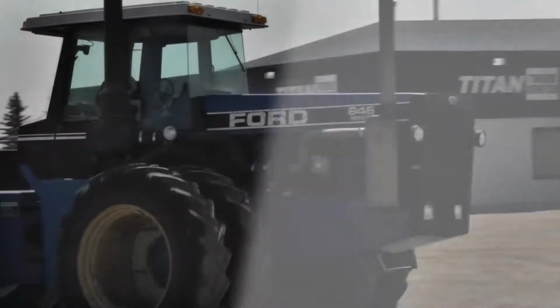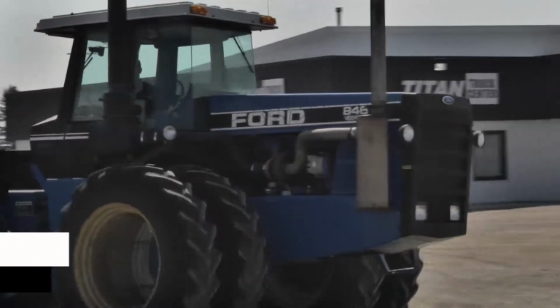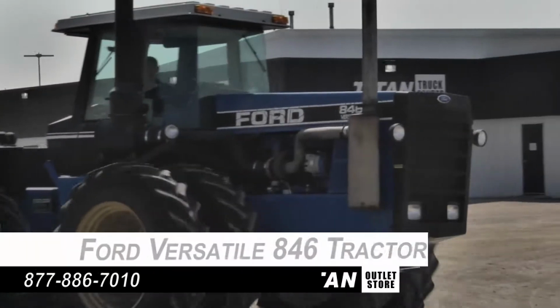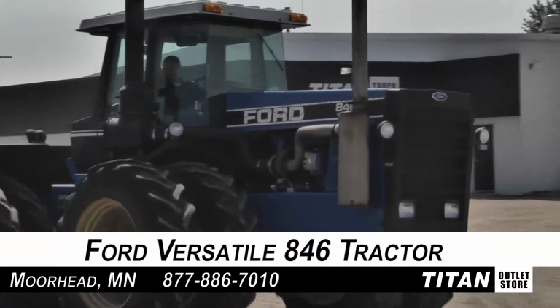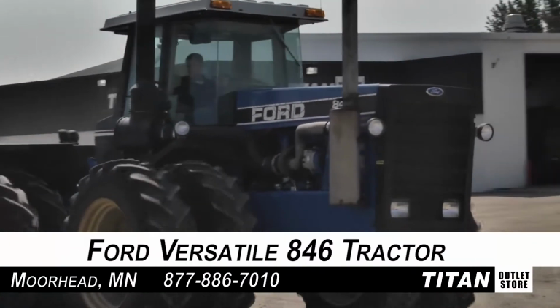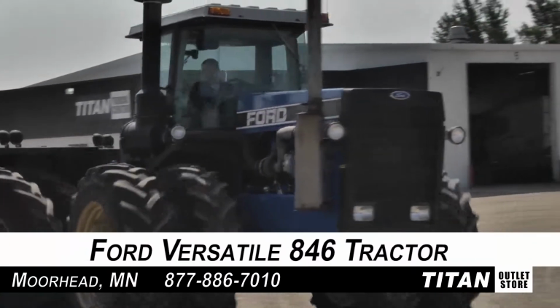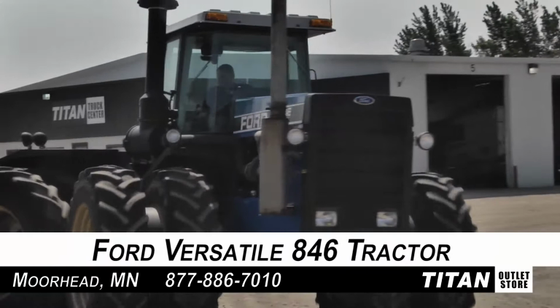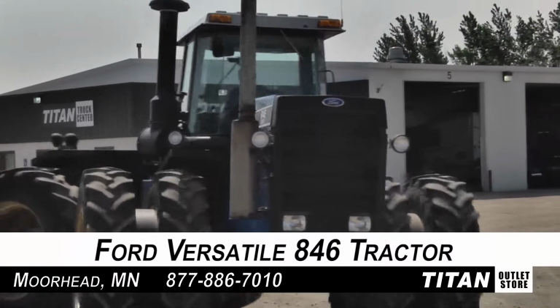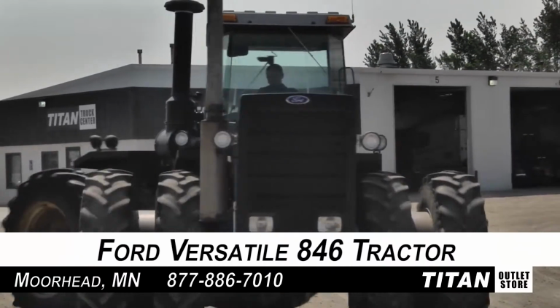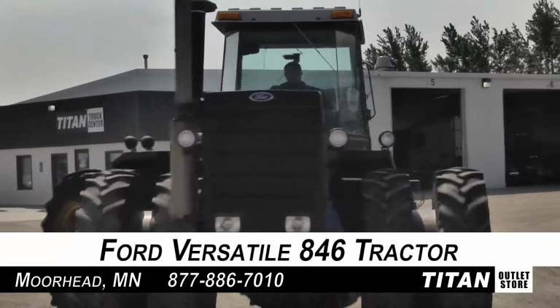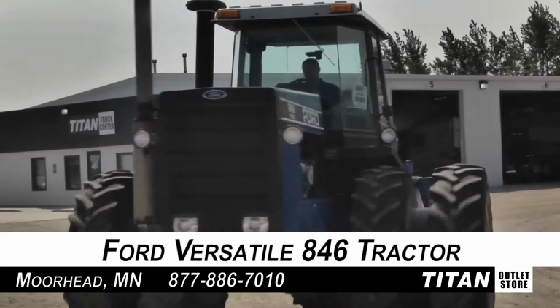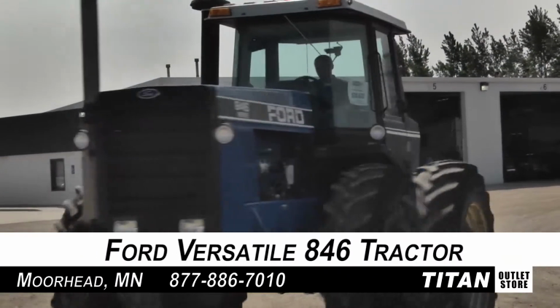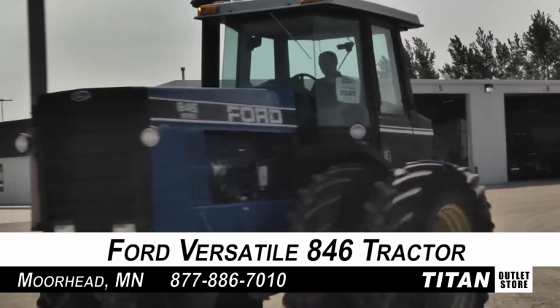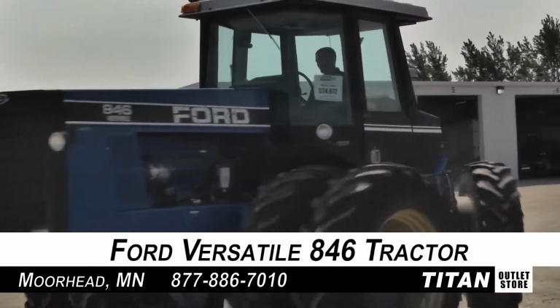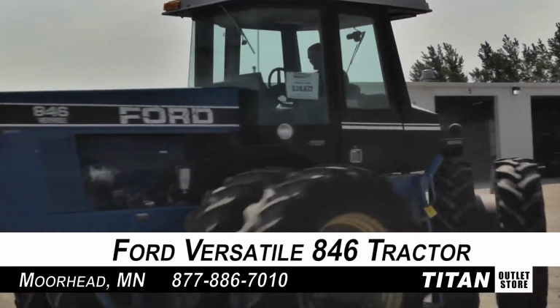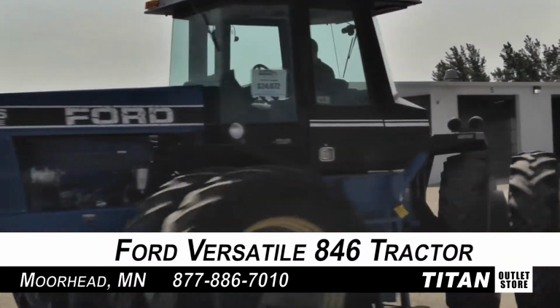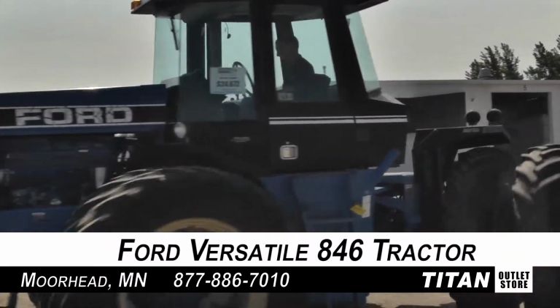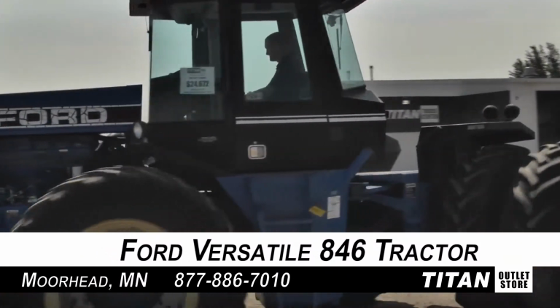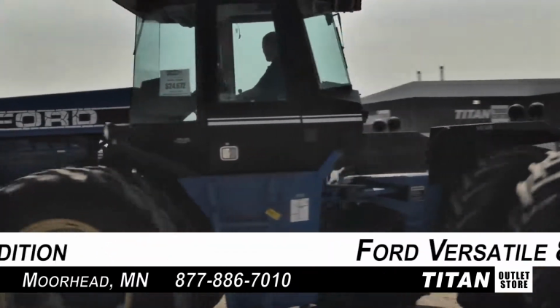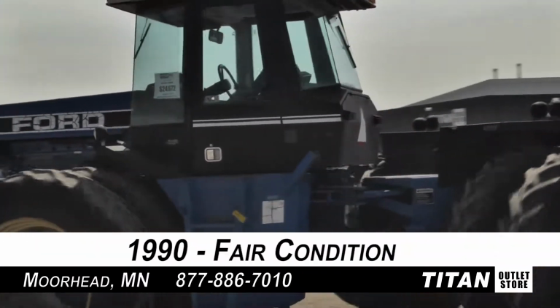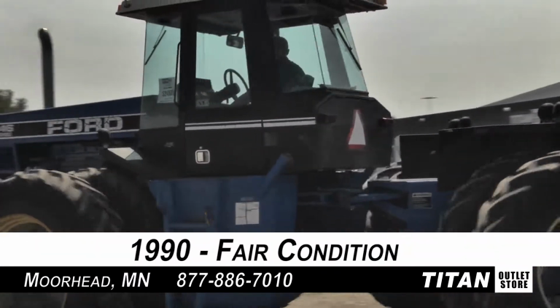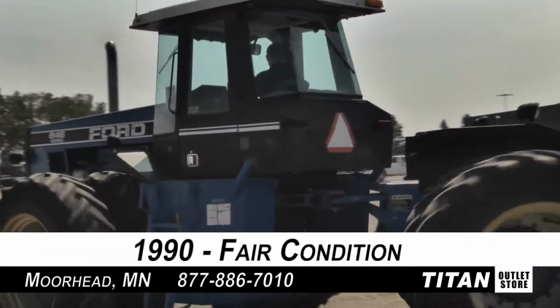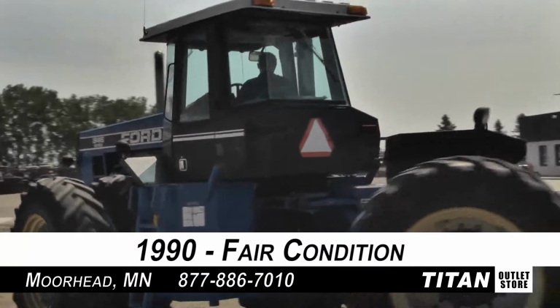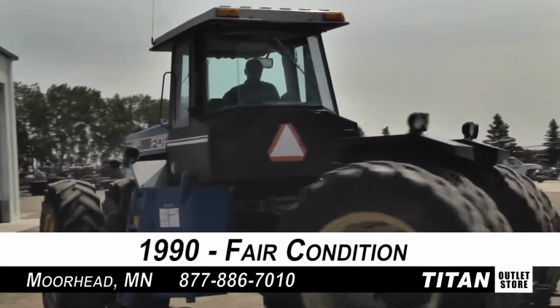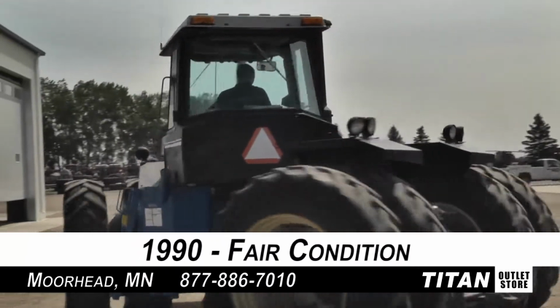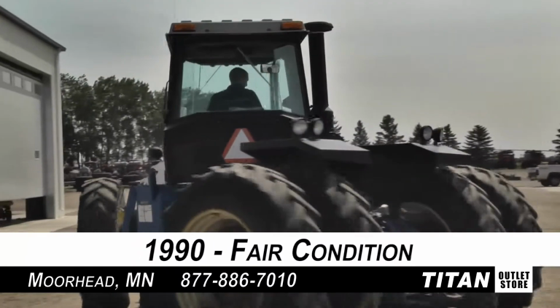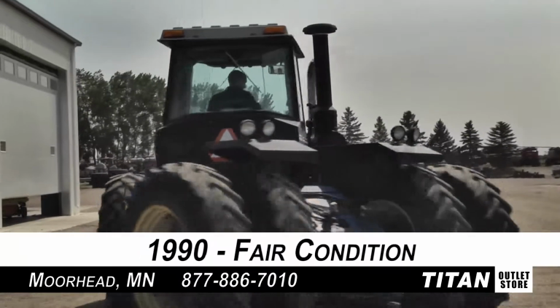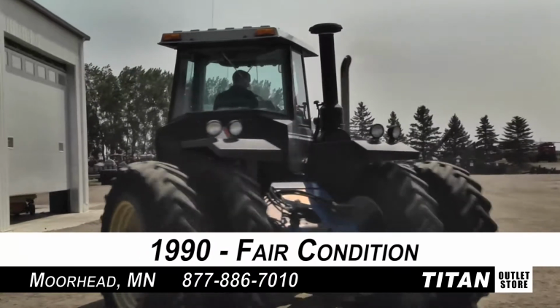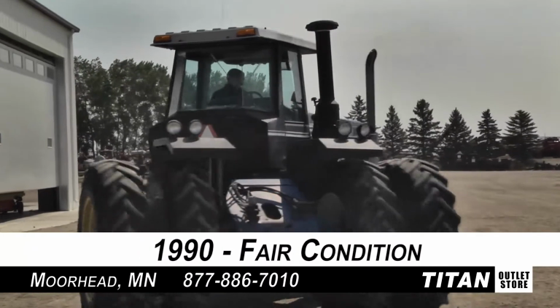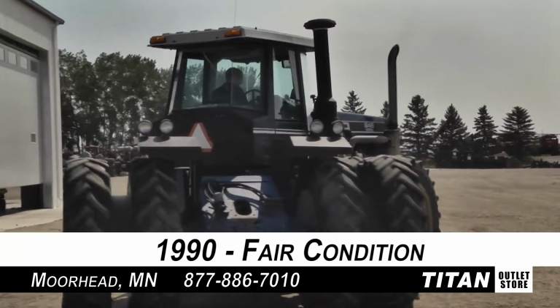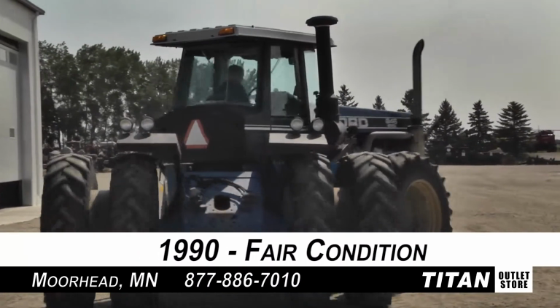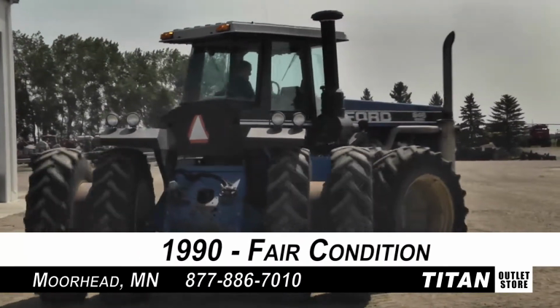Hello and welcome to the Moorhead Titan Outlet Store. In today's video, we are looking at a 1990 Ford Versatile 846 in good condition. Let's look at the features on this tractor.